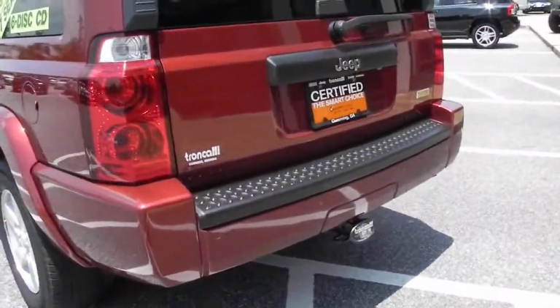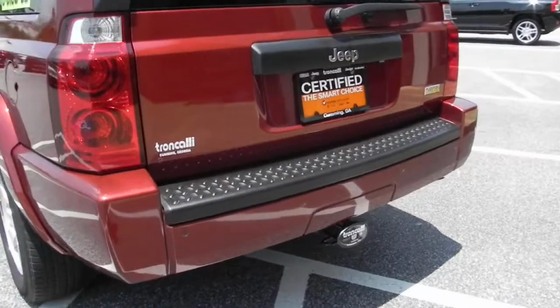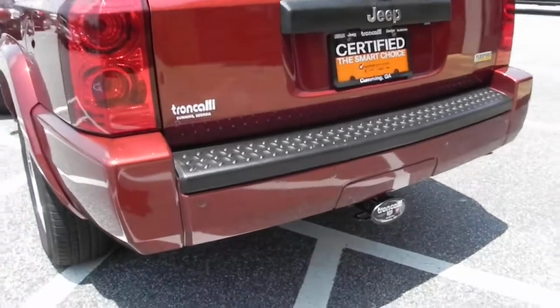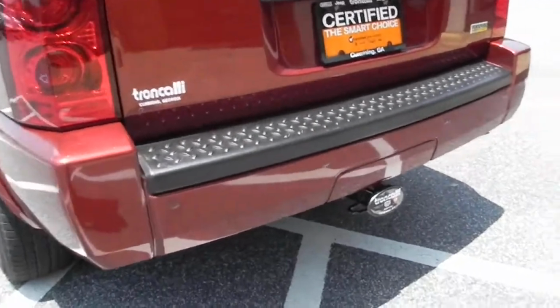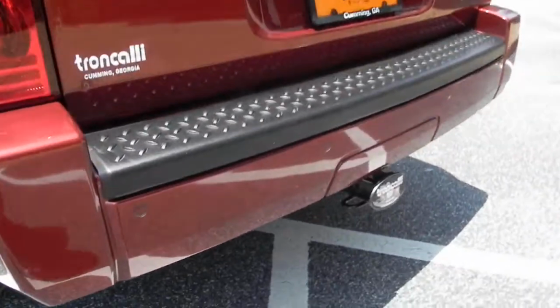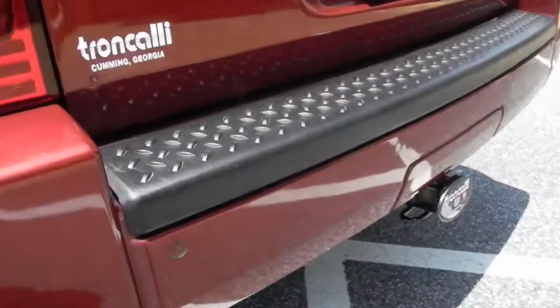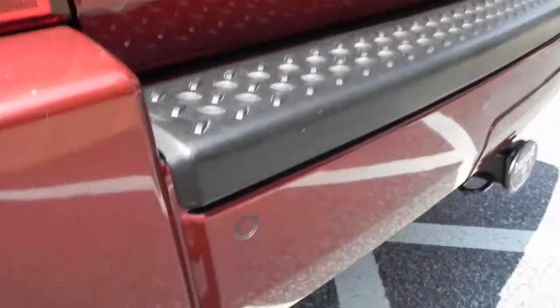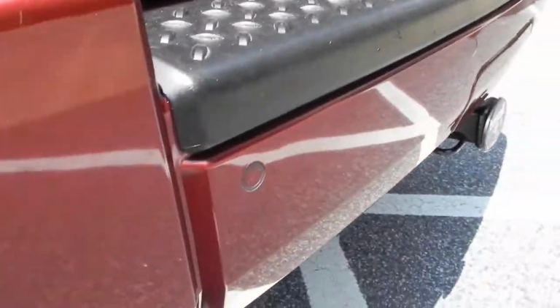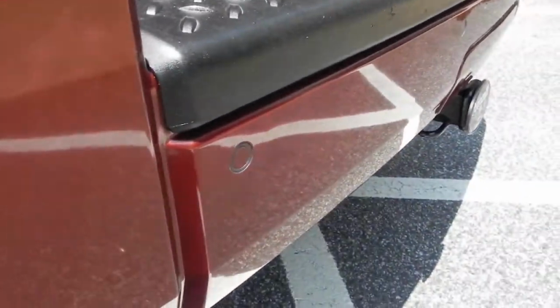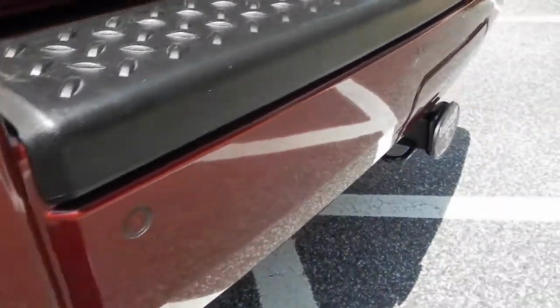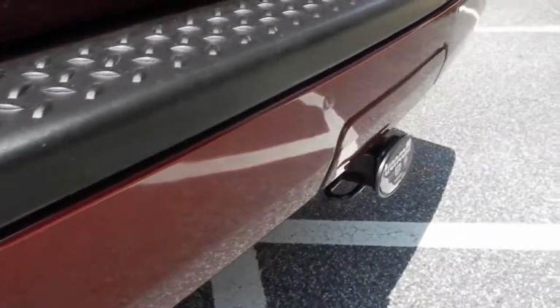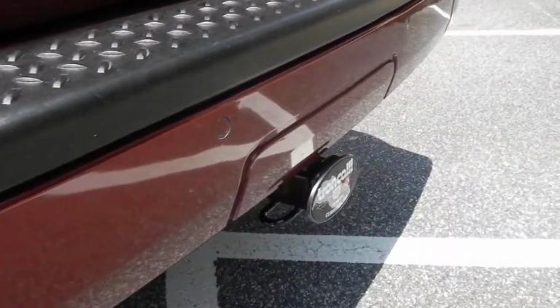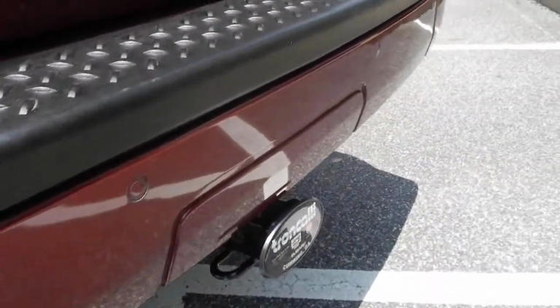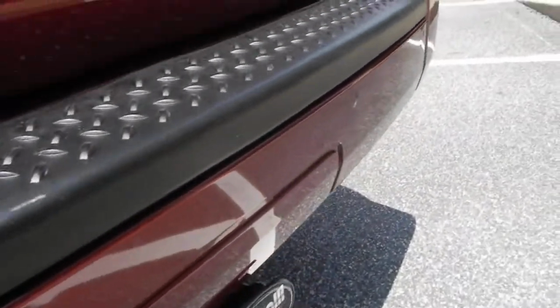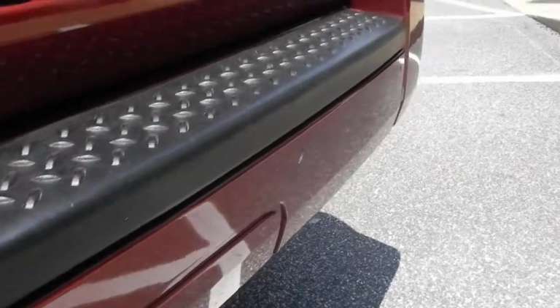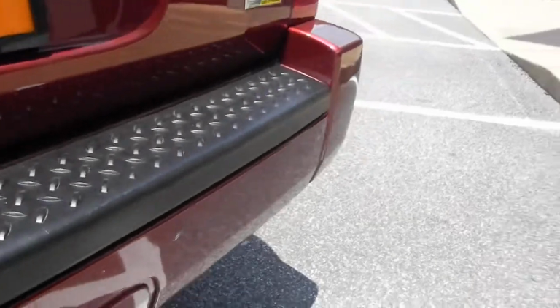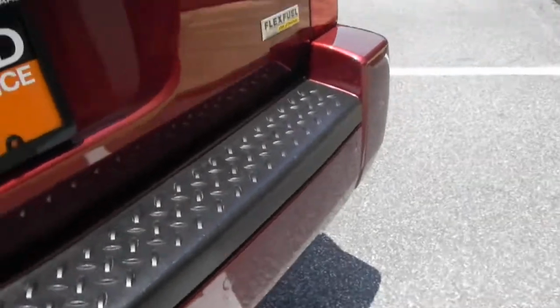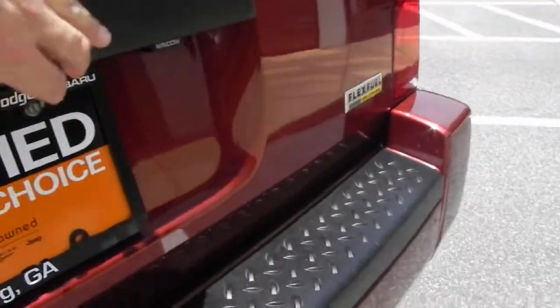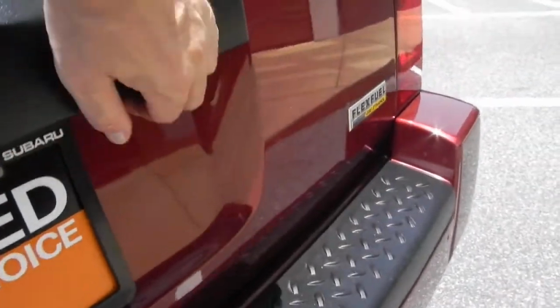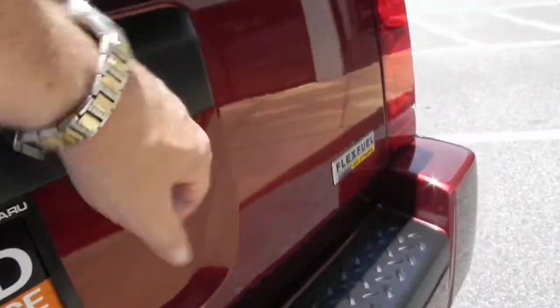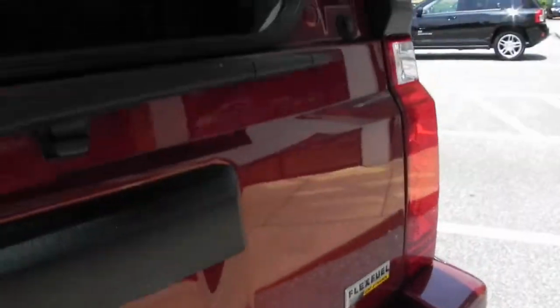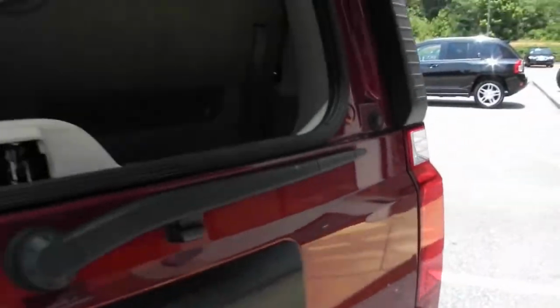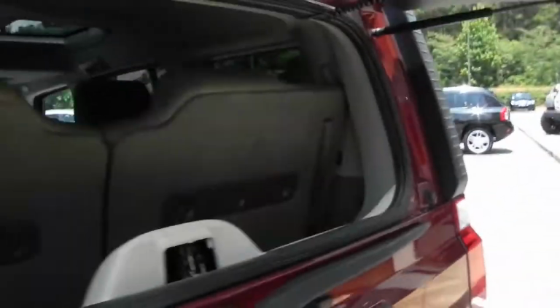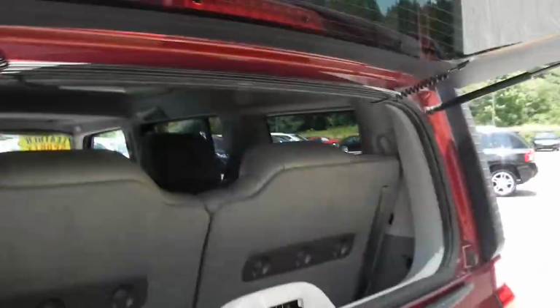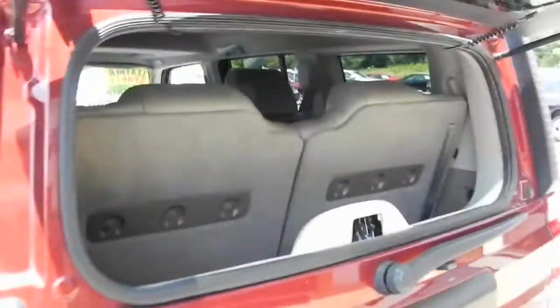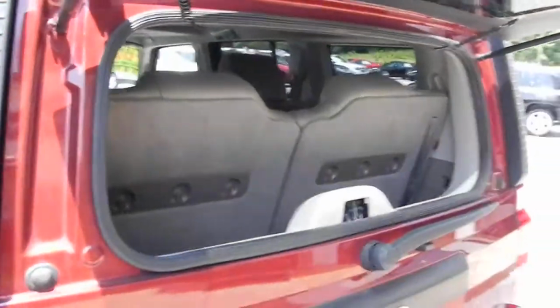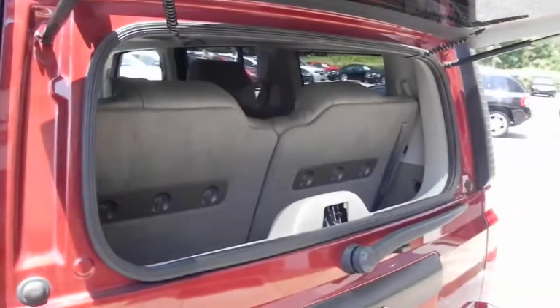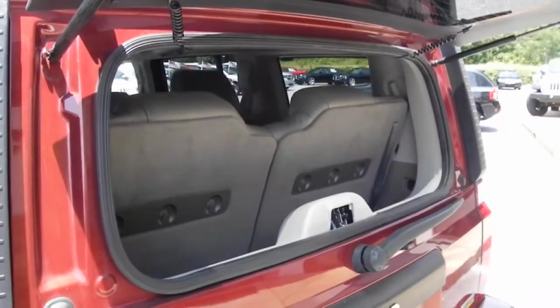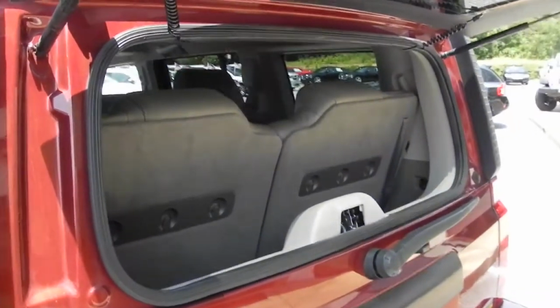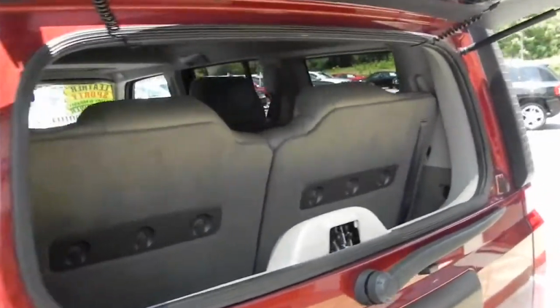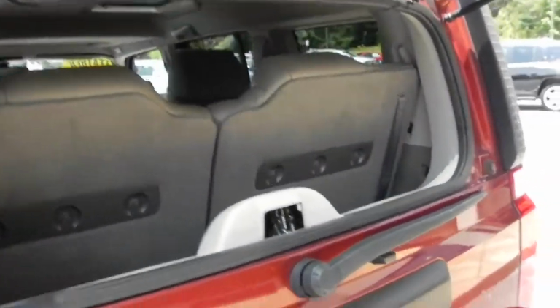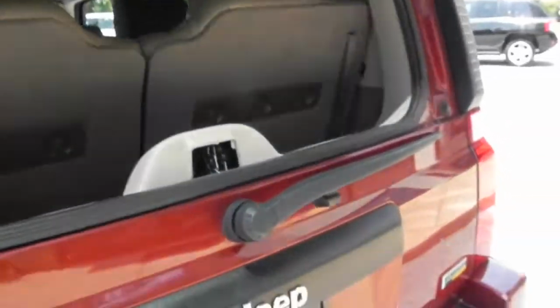It does have the tow package, as well as backup sensors. You'll notice that you can open just the glass on the liftgate, or you can open up the entire liftgate.